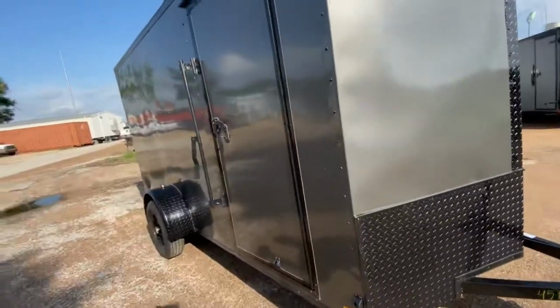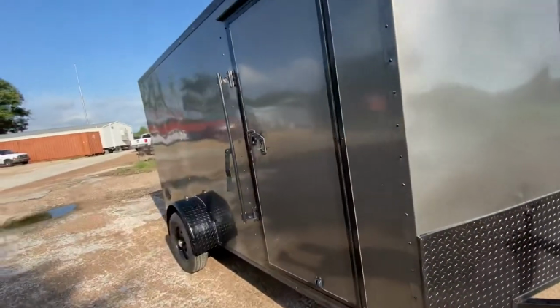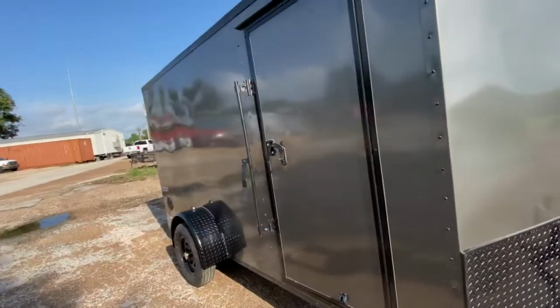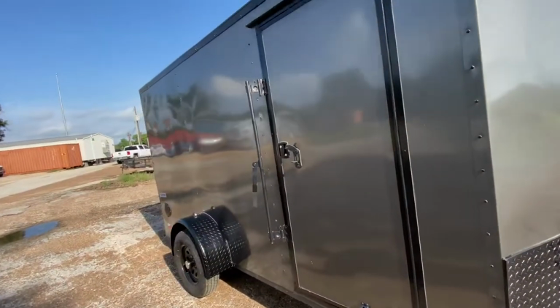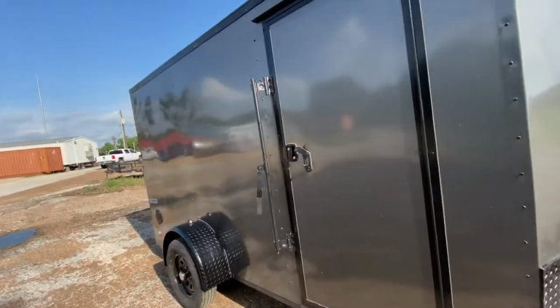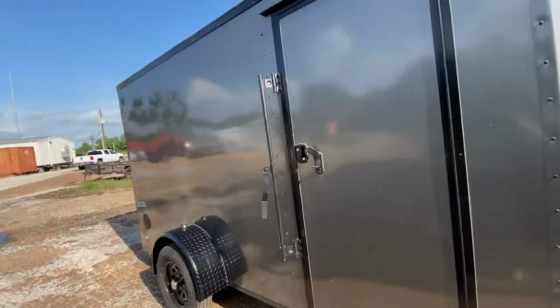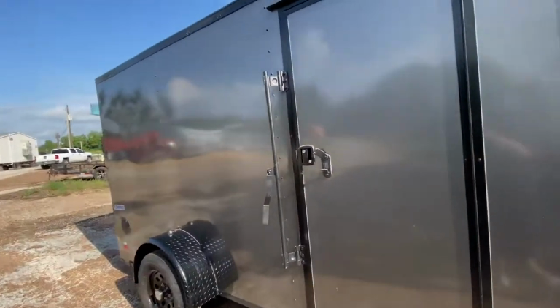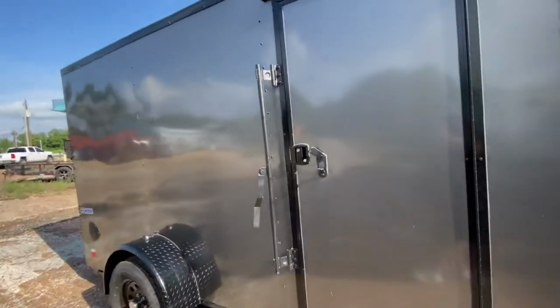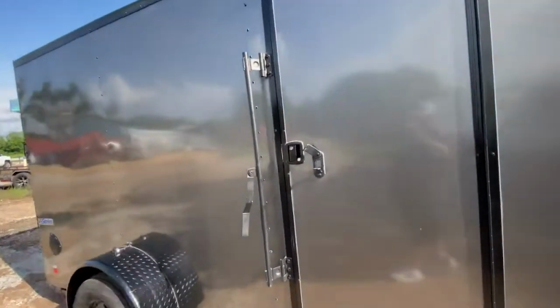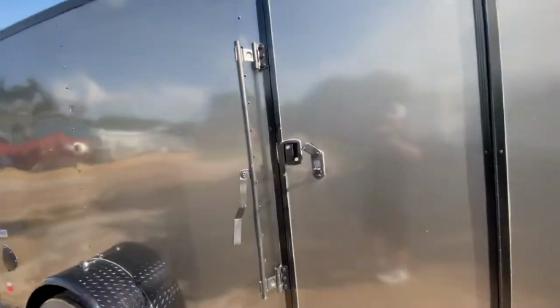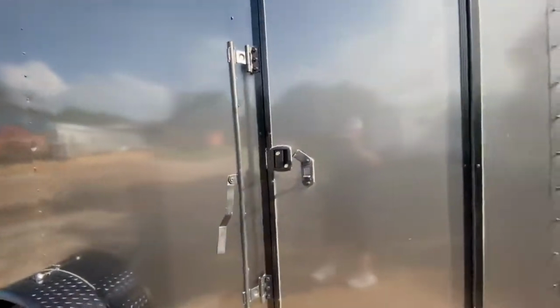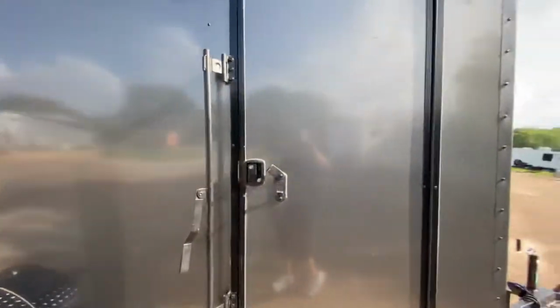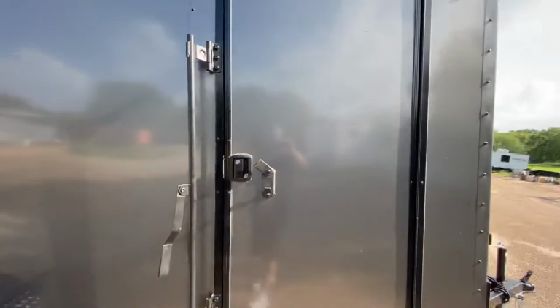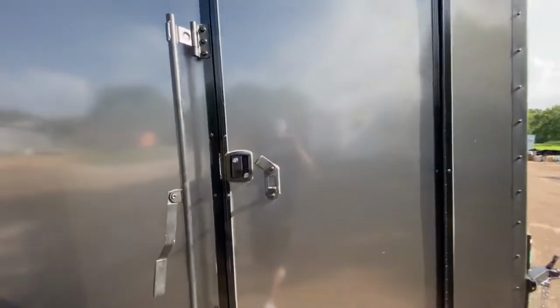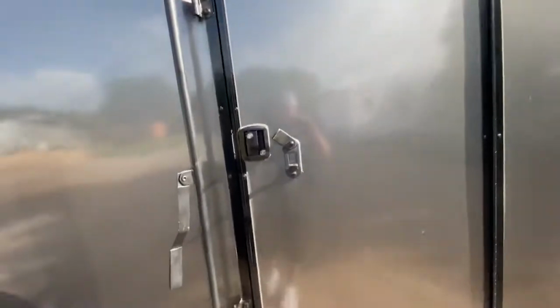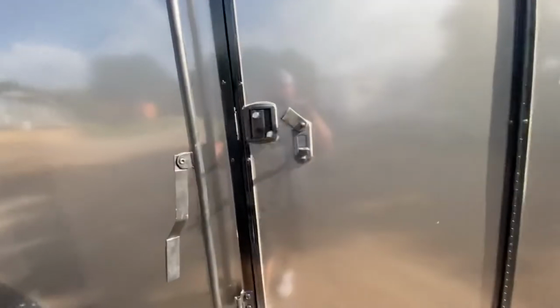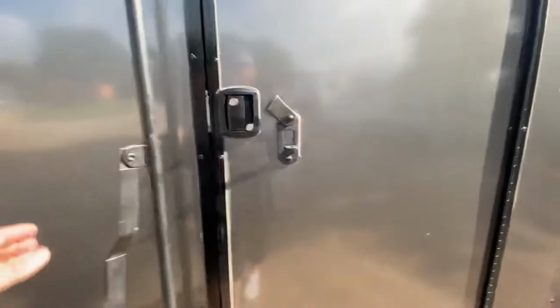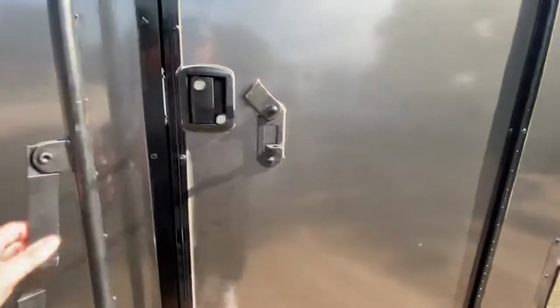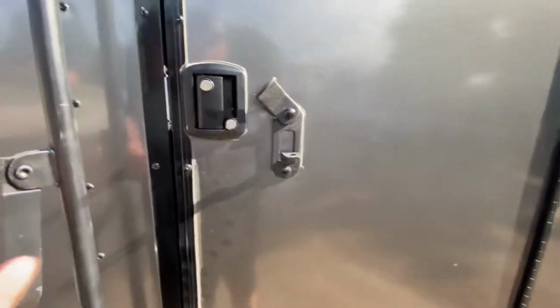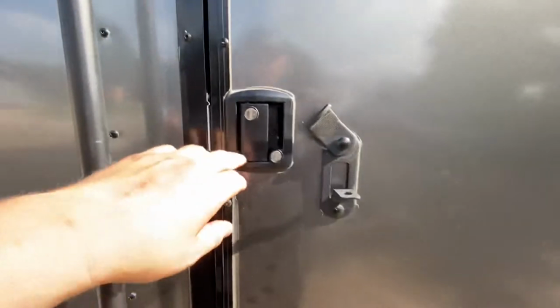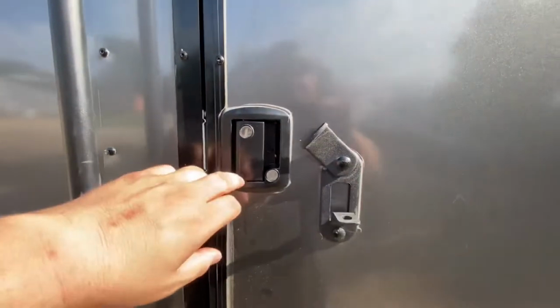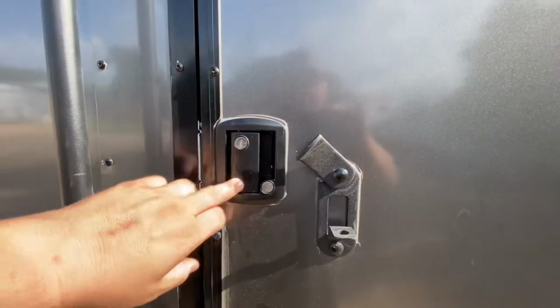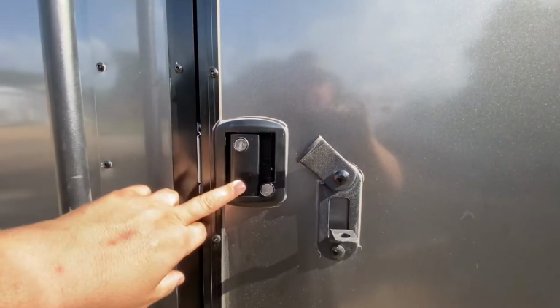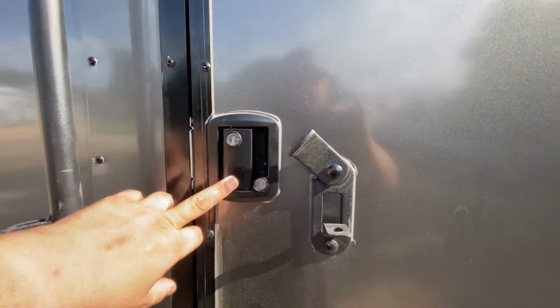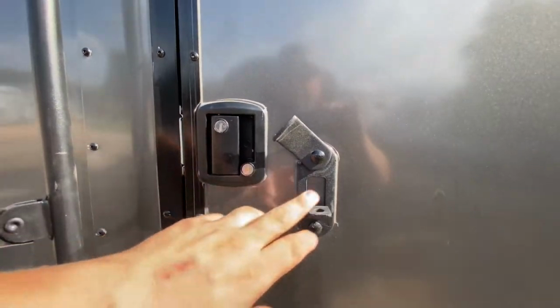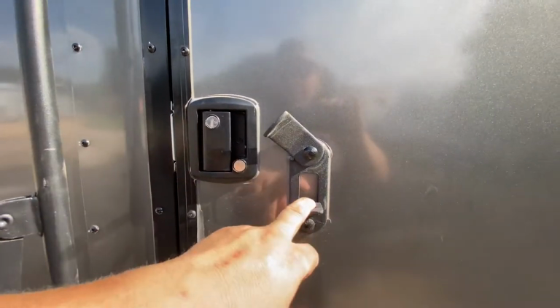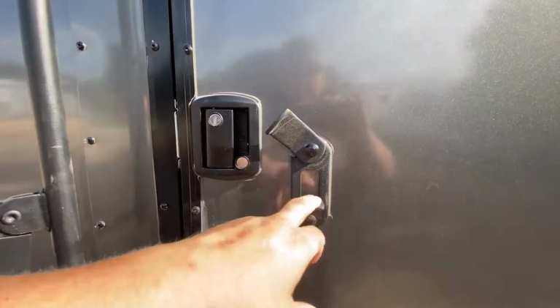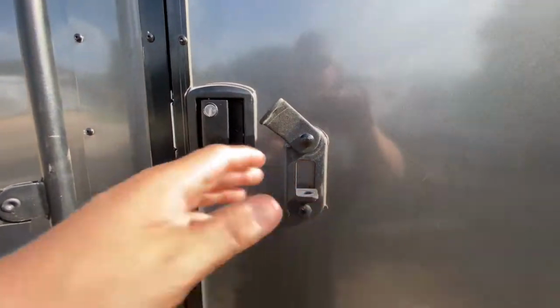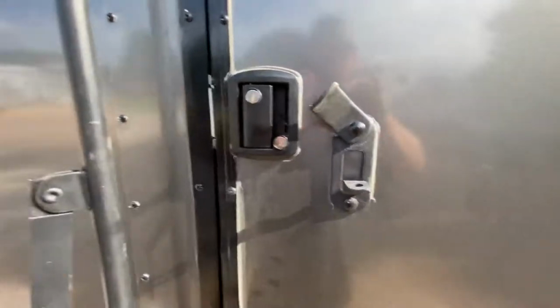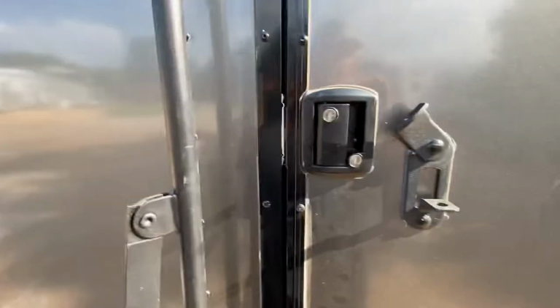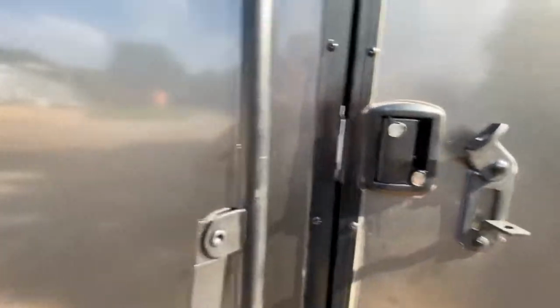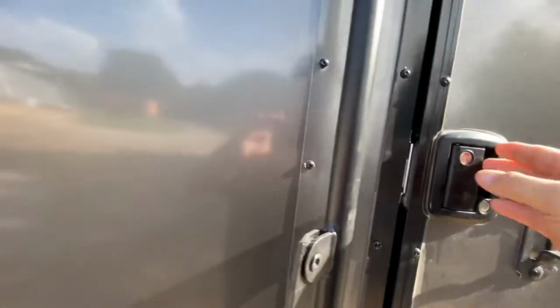On the side here you're going to have a side entry door with a bar lock and latch, which gives you some nice added extra security. You have two points of lock — you can lock here and you can lock with a padlock as well on the latch.